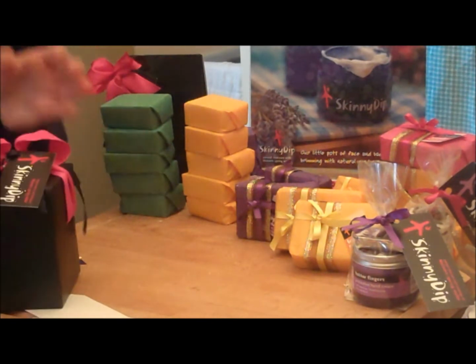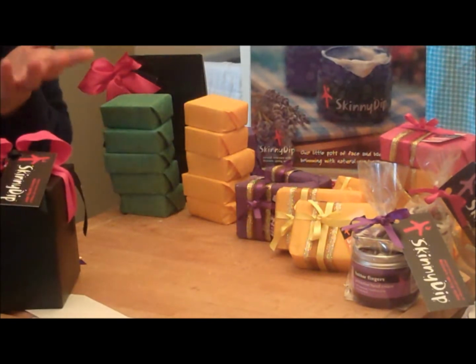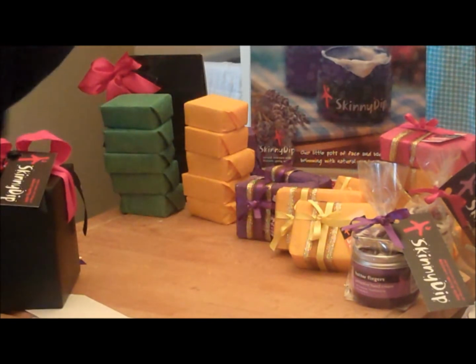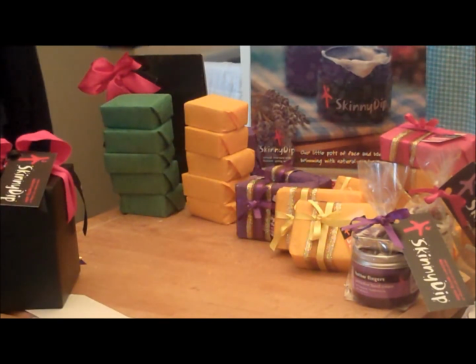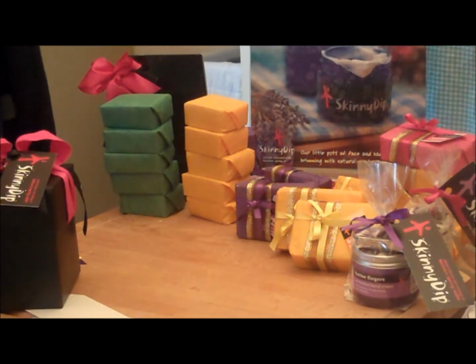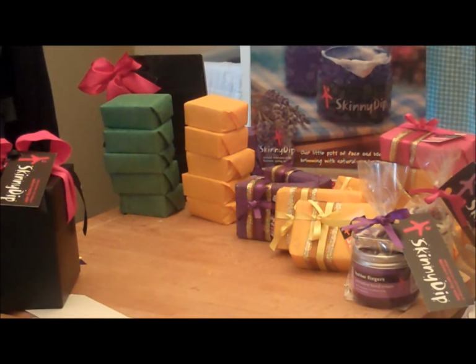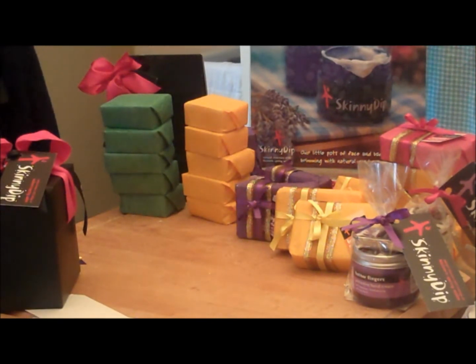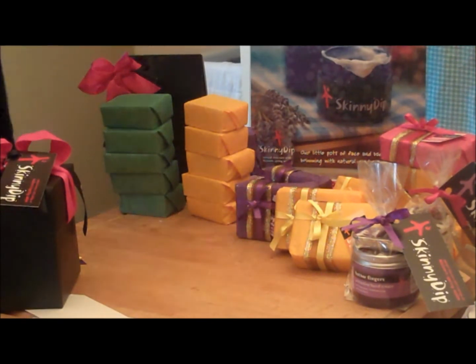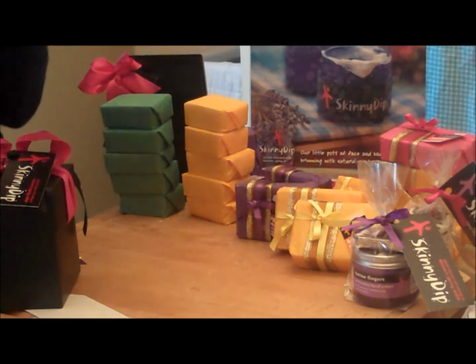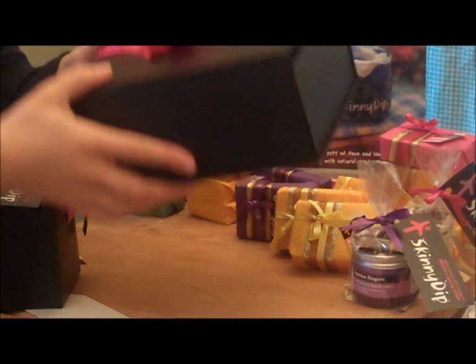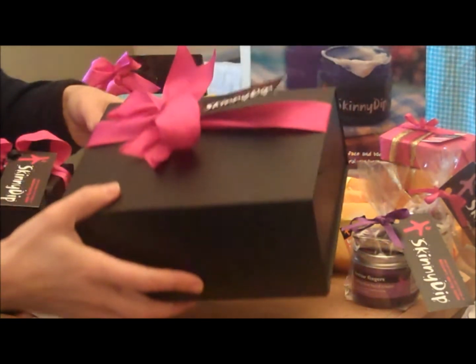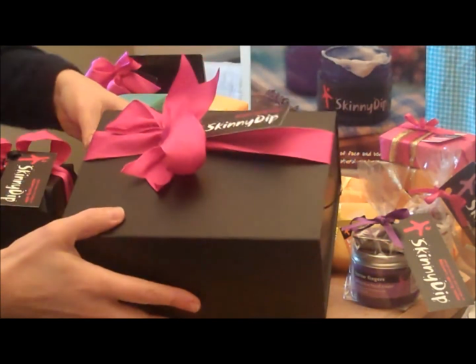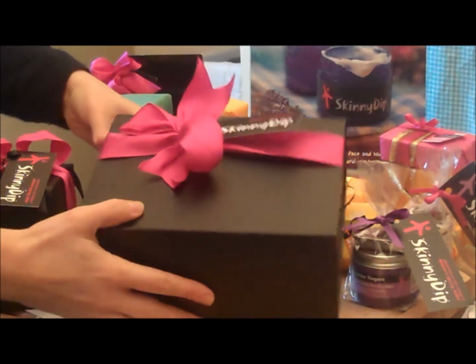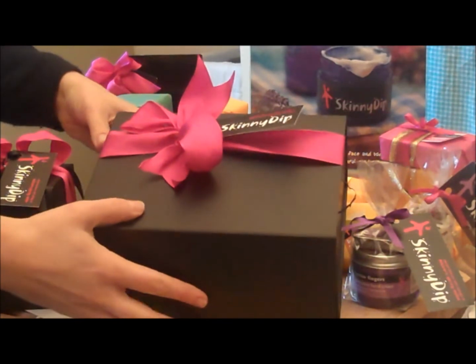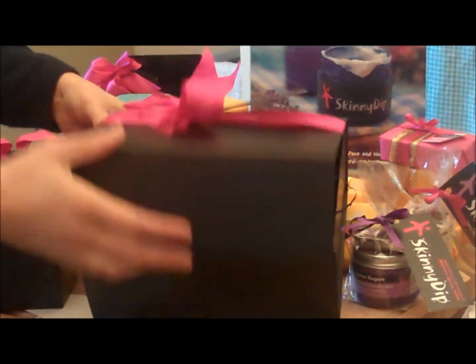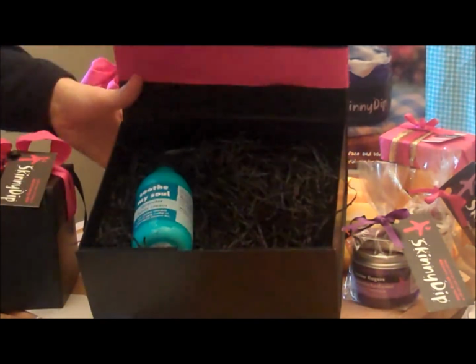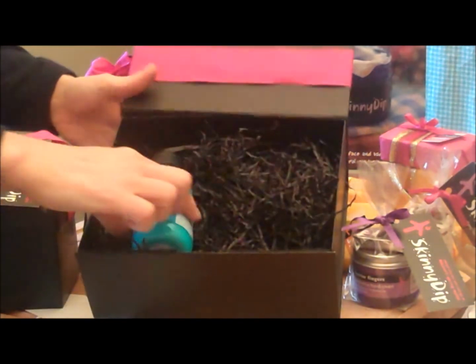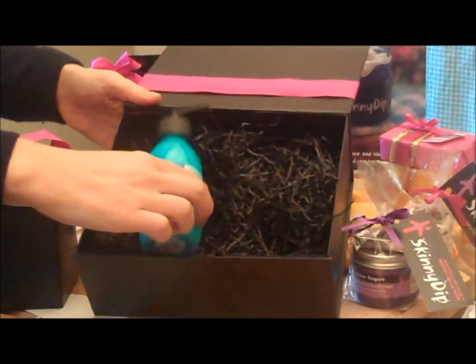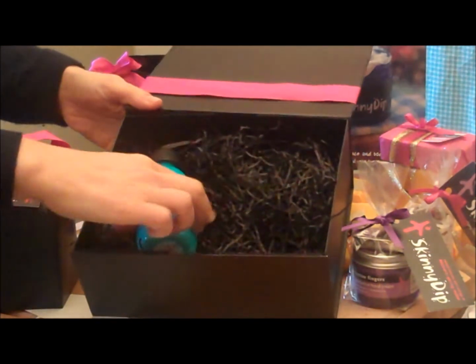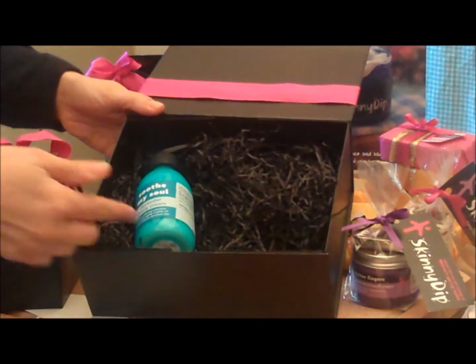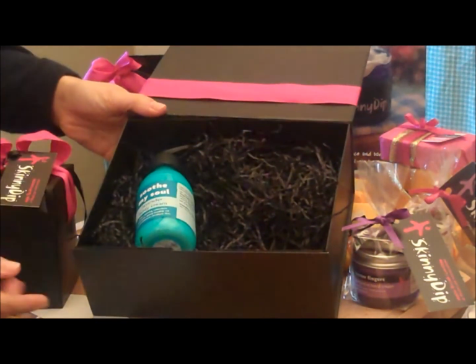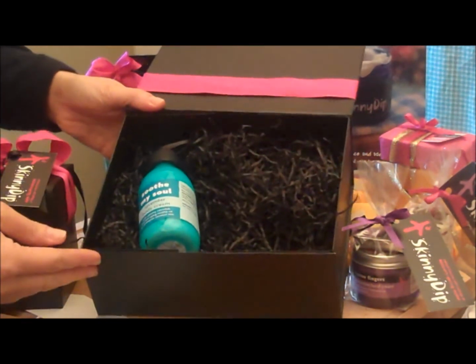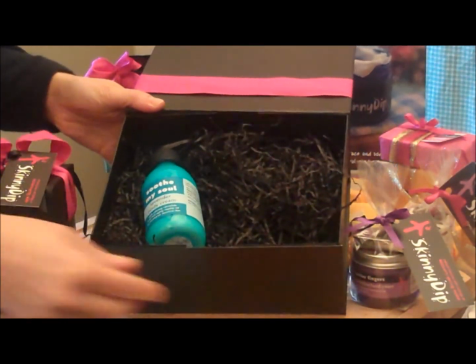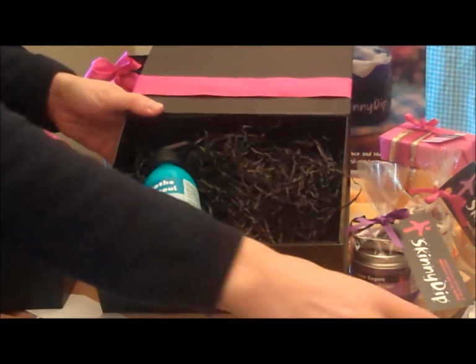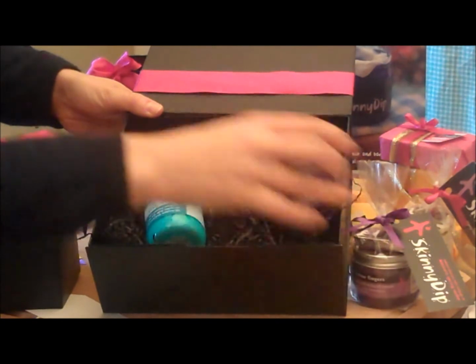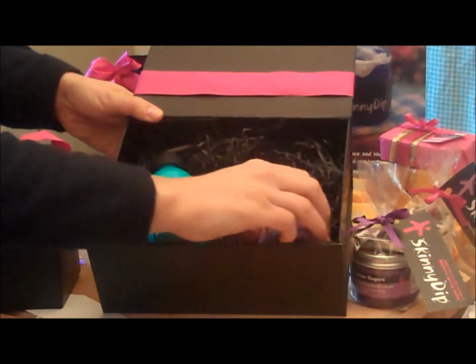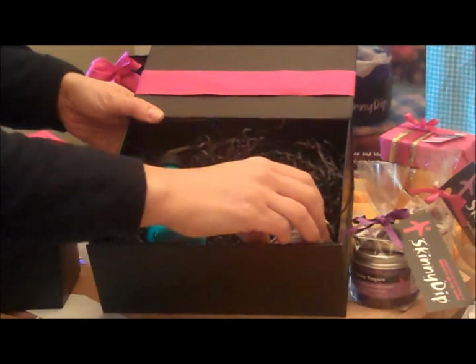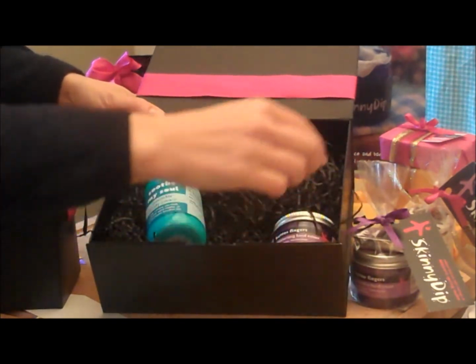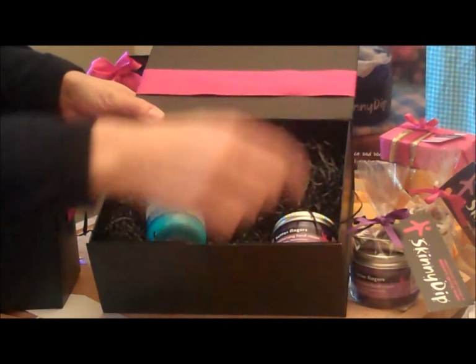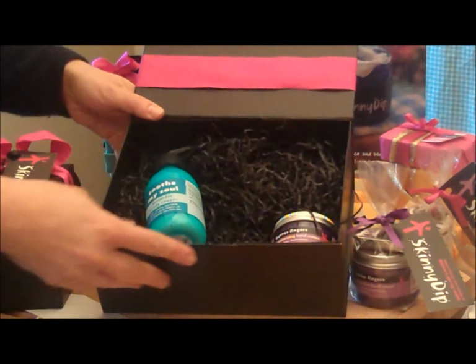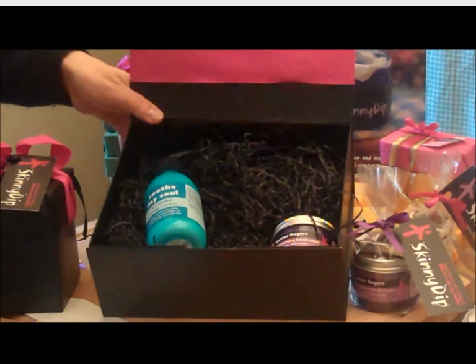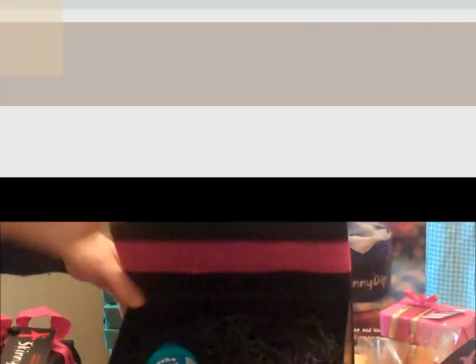You want even more Skinny Dip? We have even bigger boxes. These are our hamper boxes here, and these are big enough to fit body cream, hand cream — you can stuff it full to your heart's content.